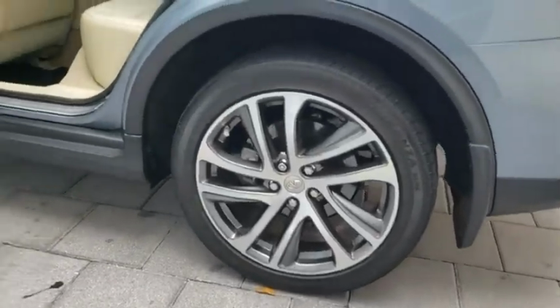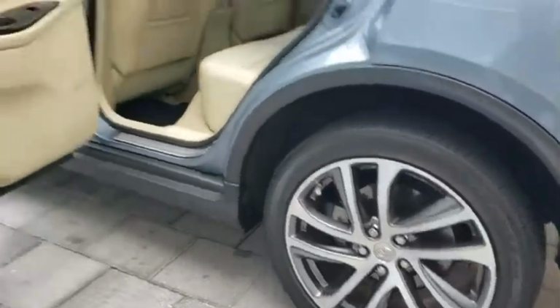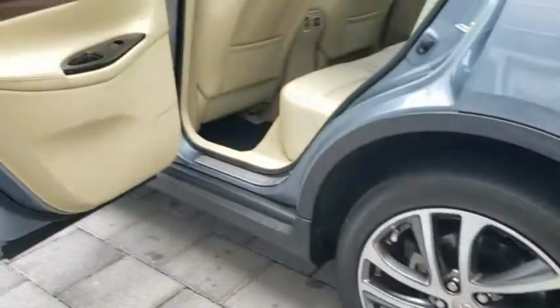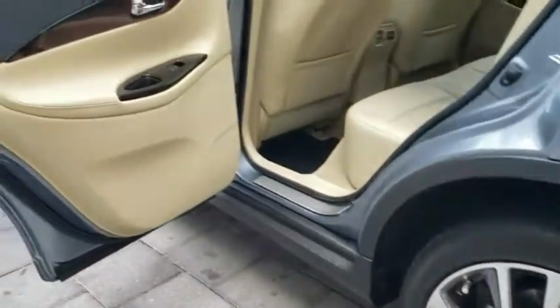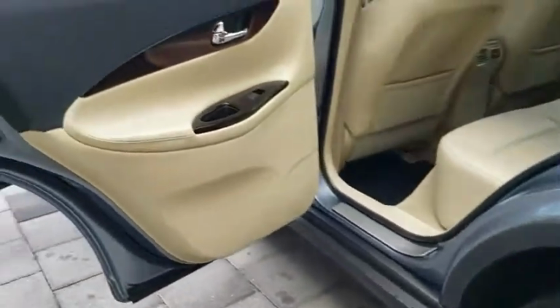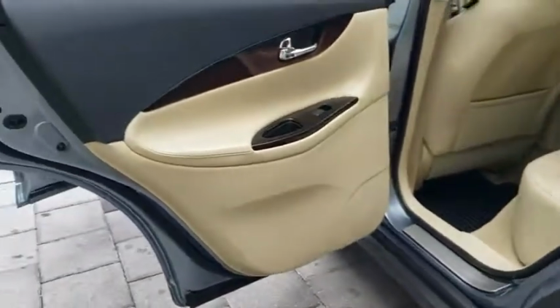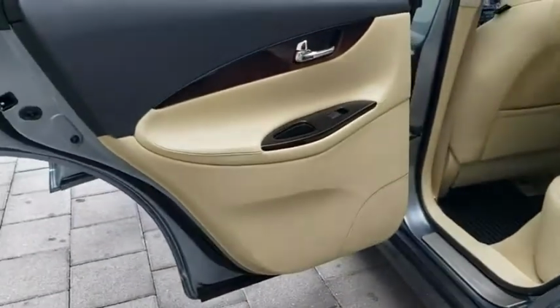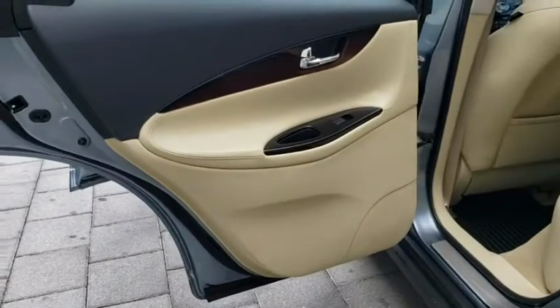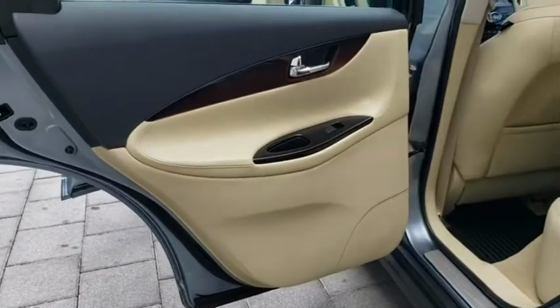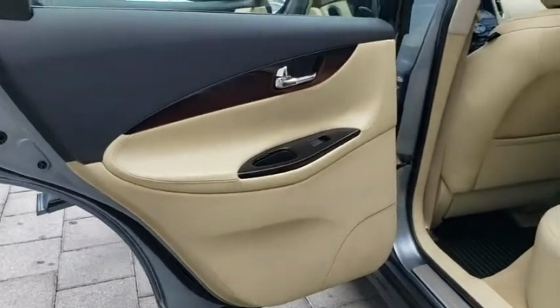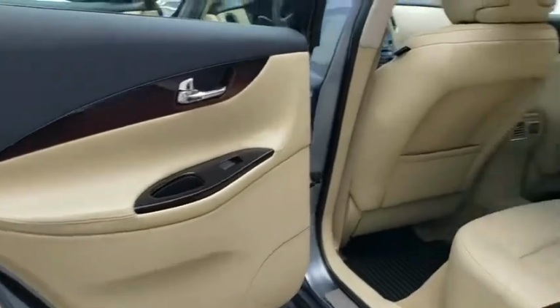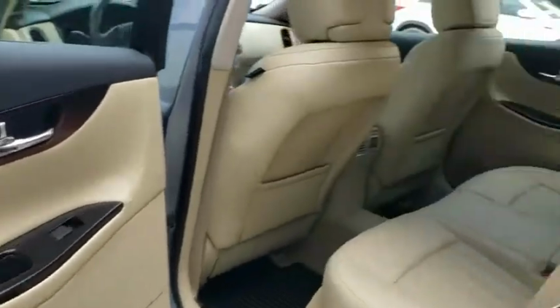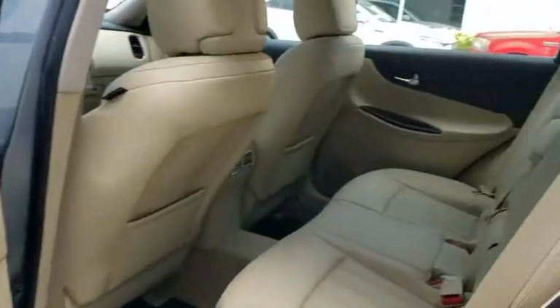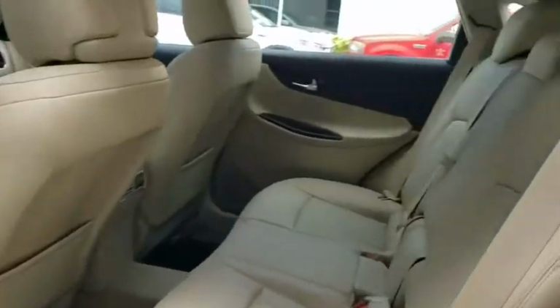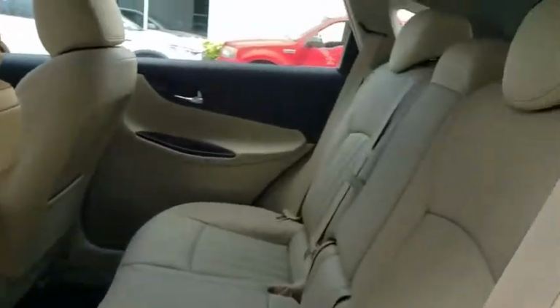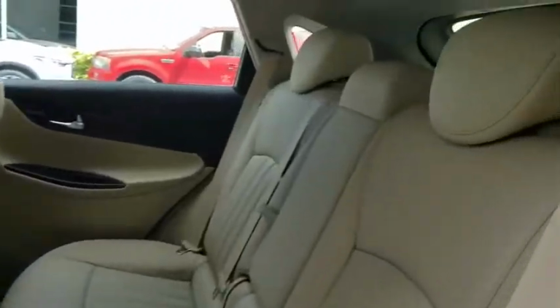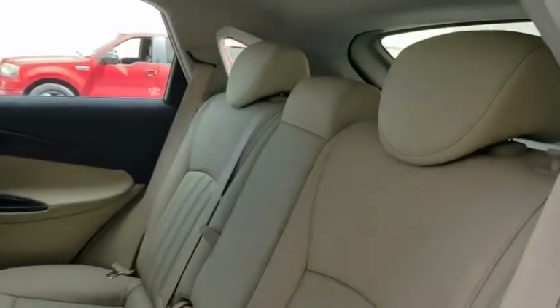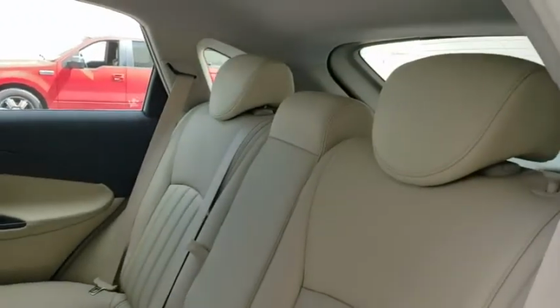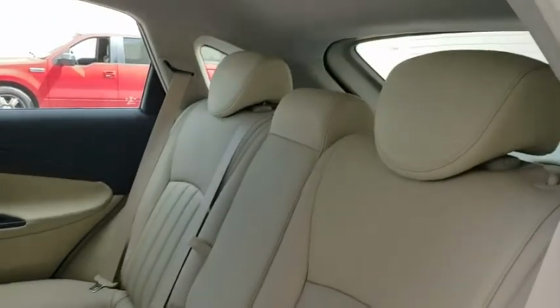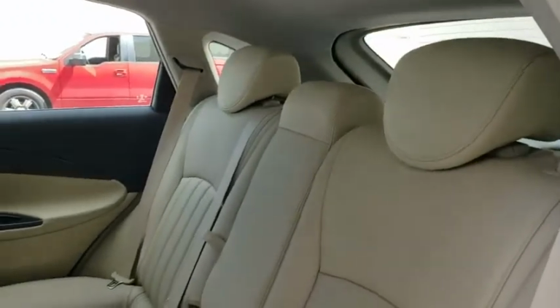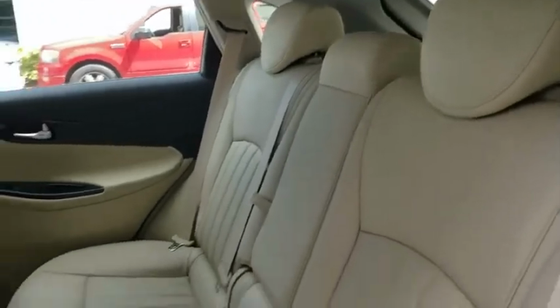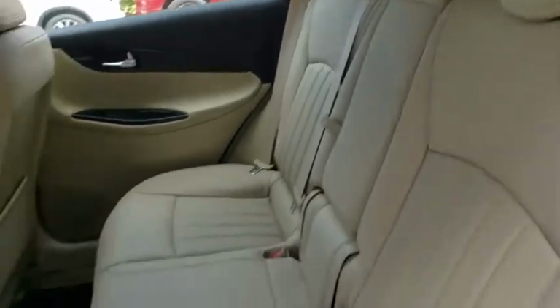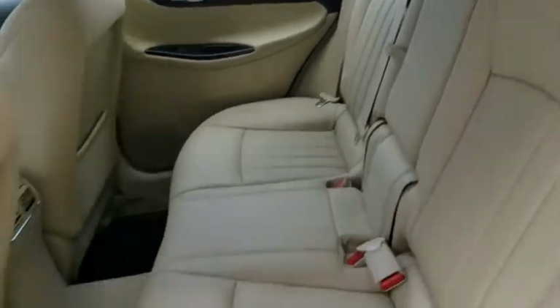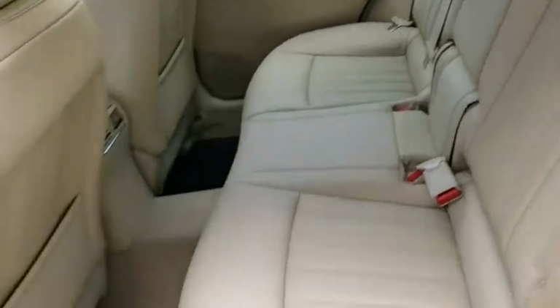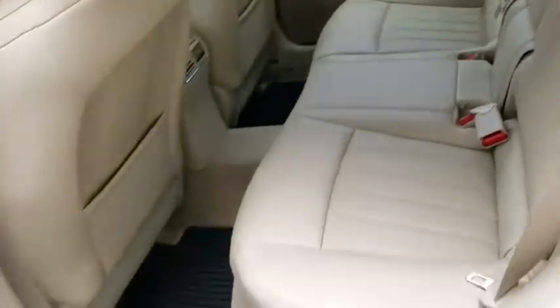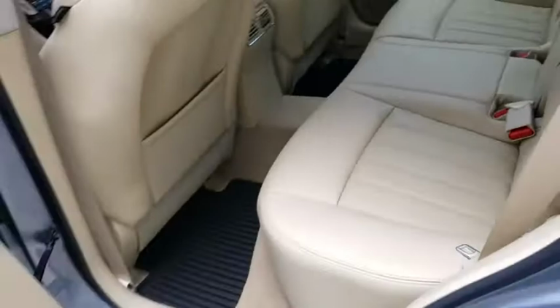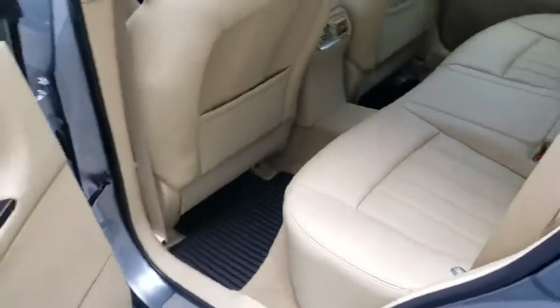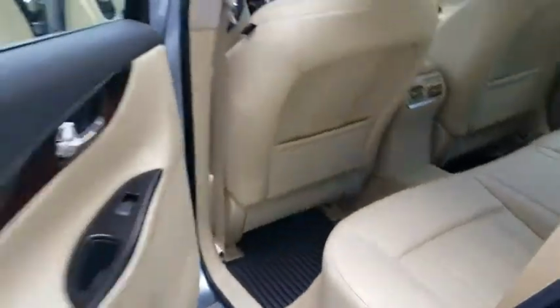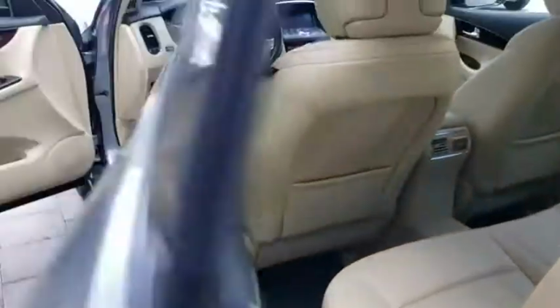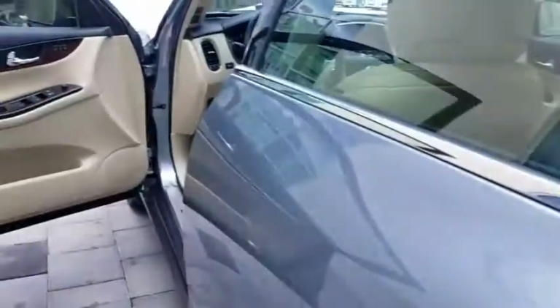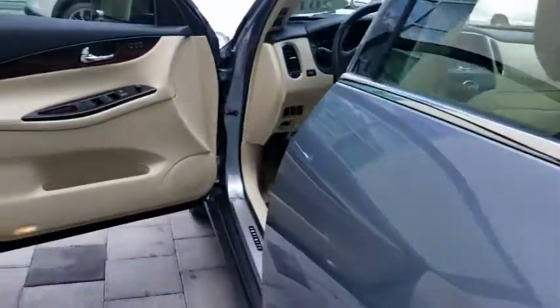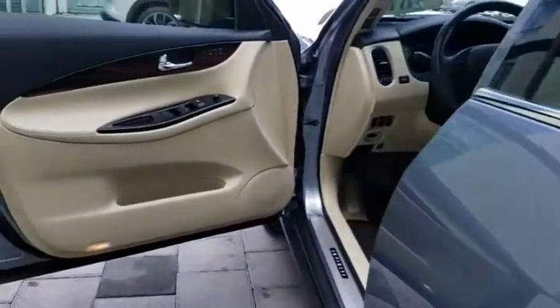Backup camera. Anti-lock braking system. Steering wheel audio controls. Keyless entry. Traction control. Stability control. Power passenger seat.